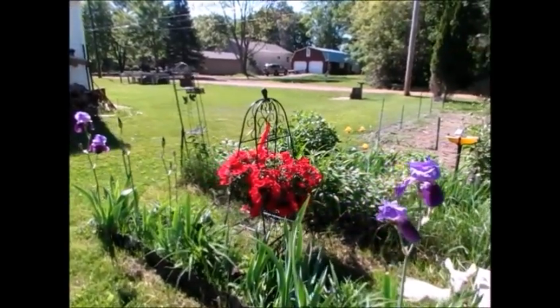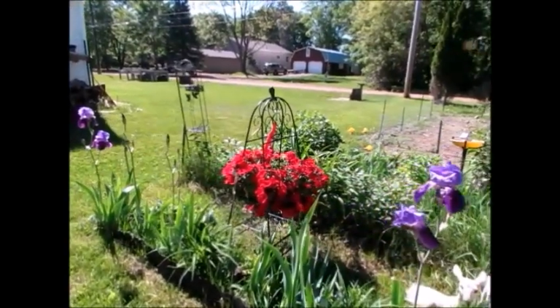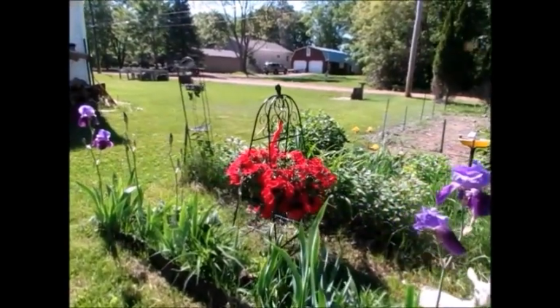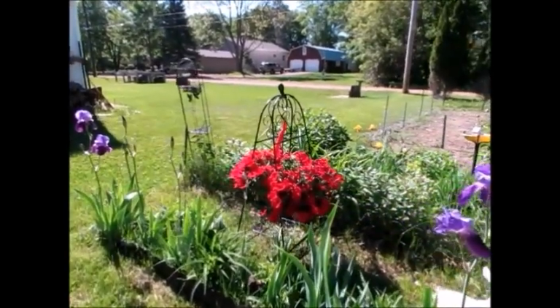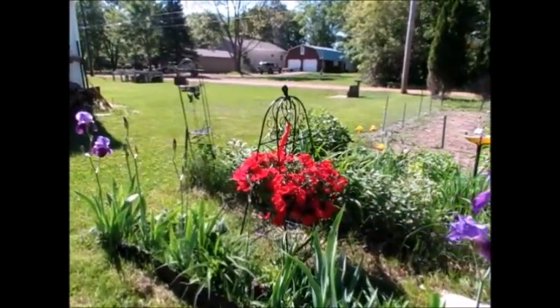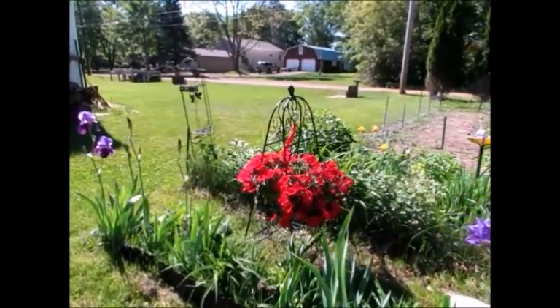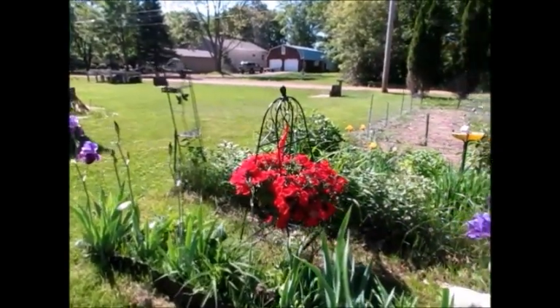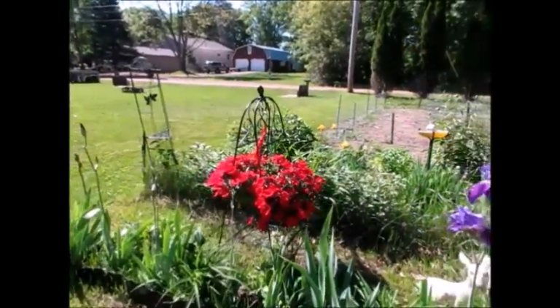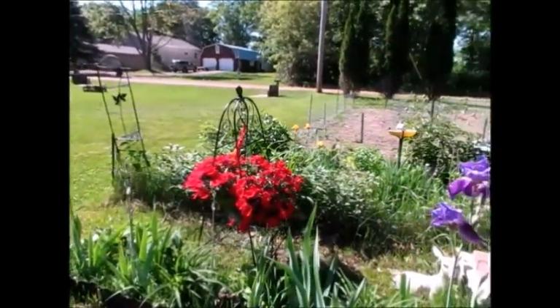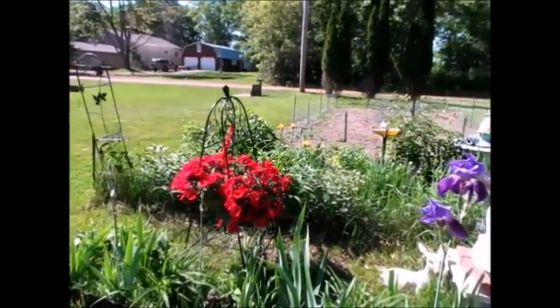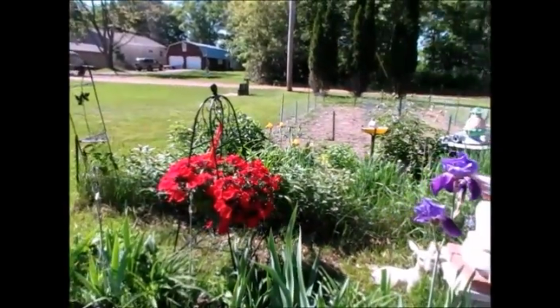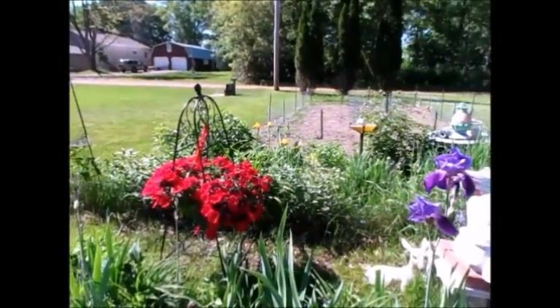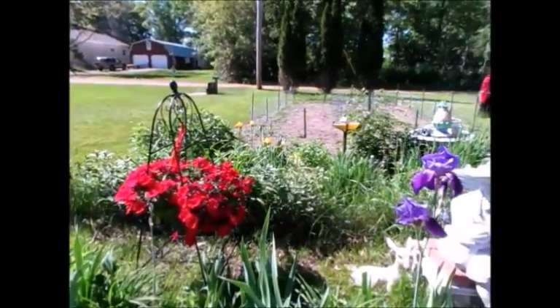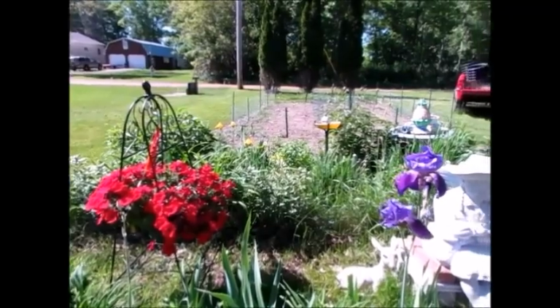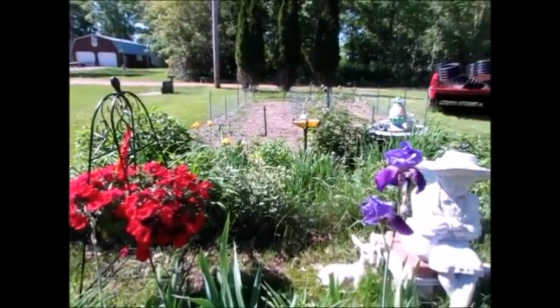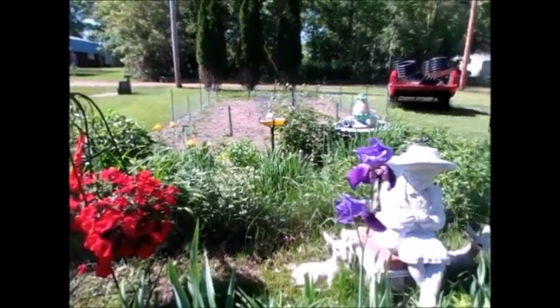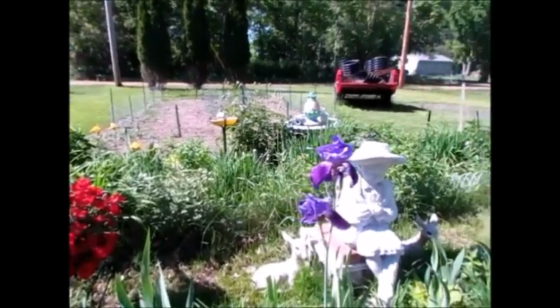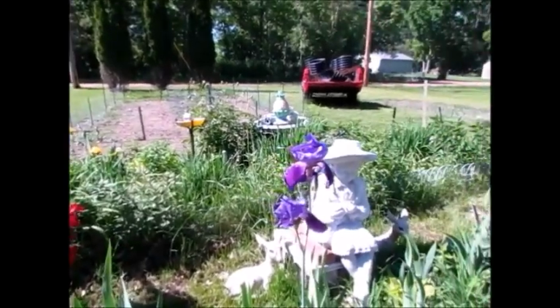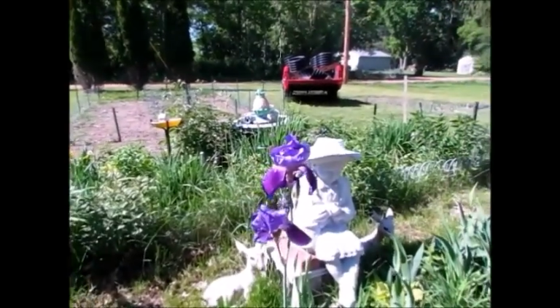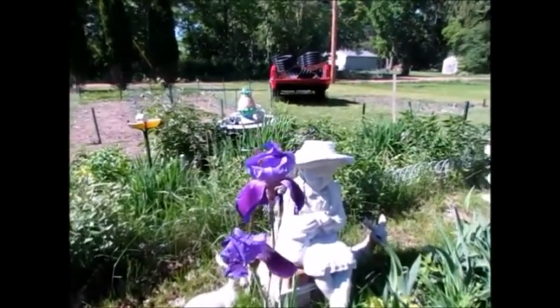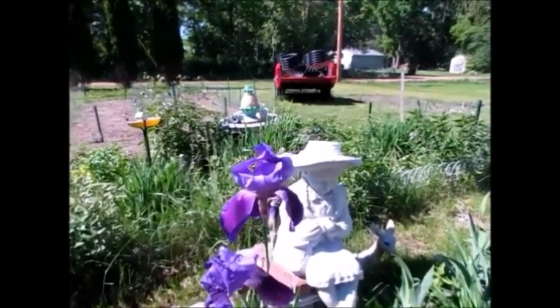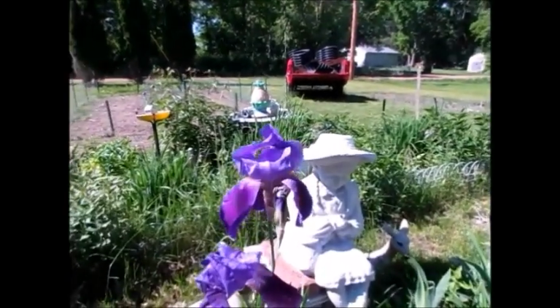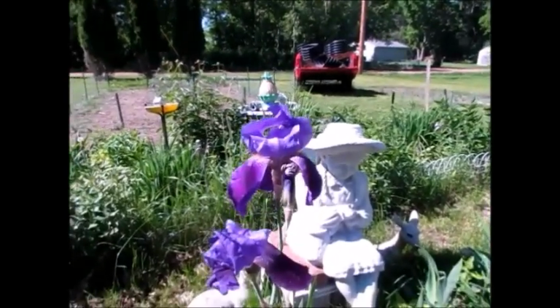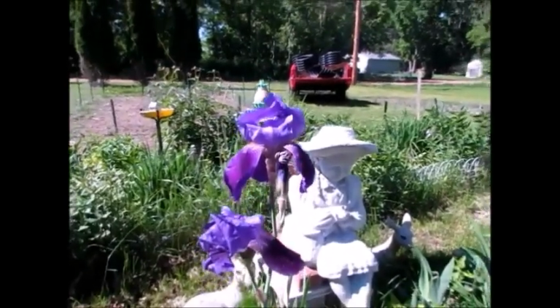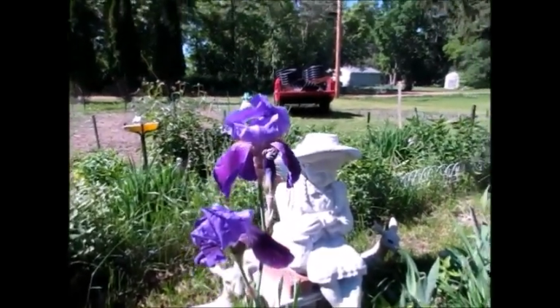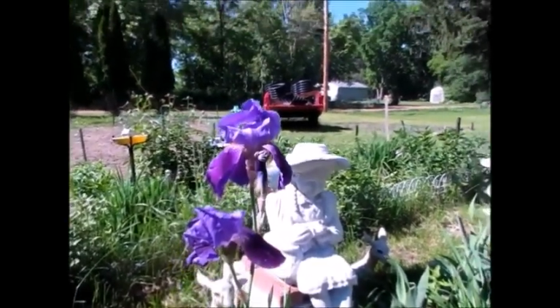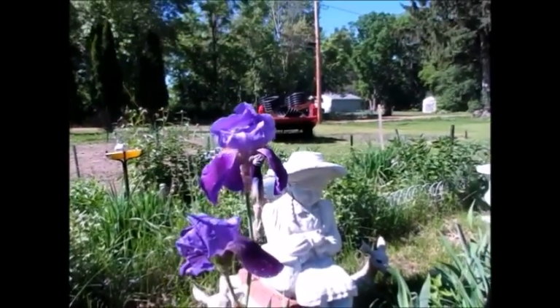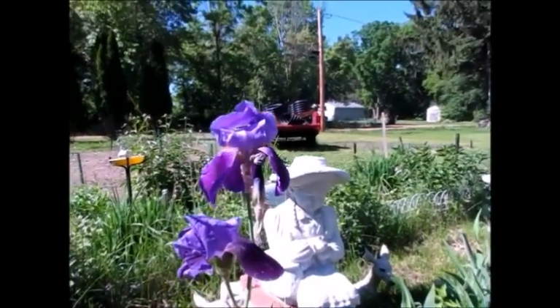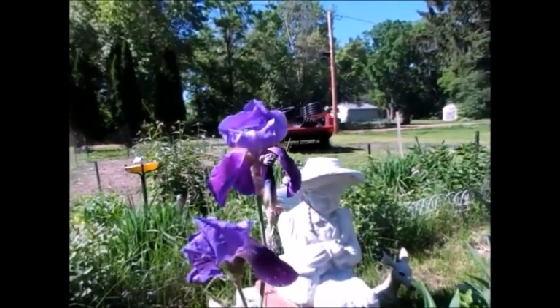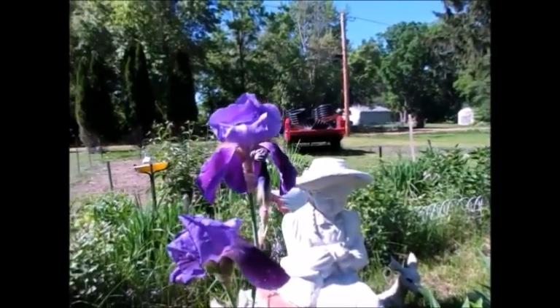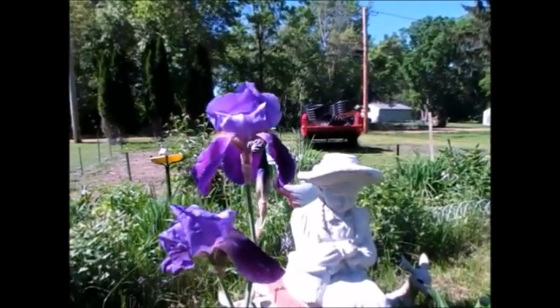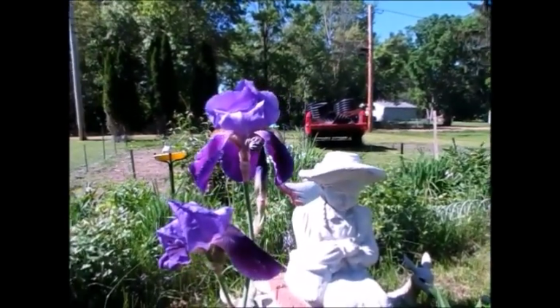These things are beautiful. She's very proud of her irises. There's her iris.